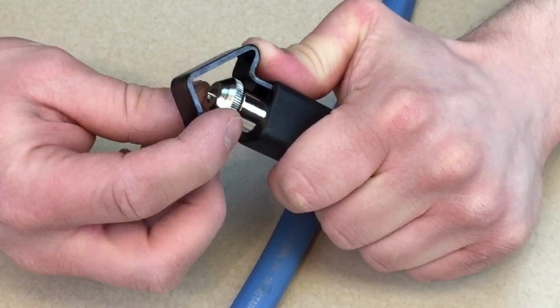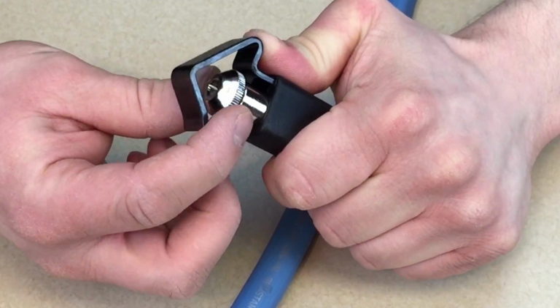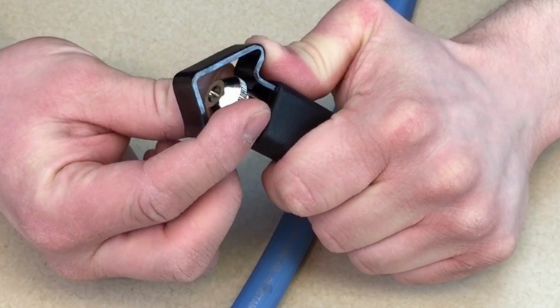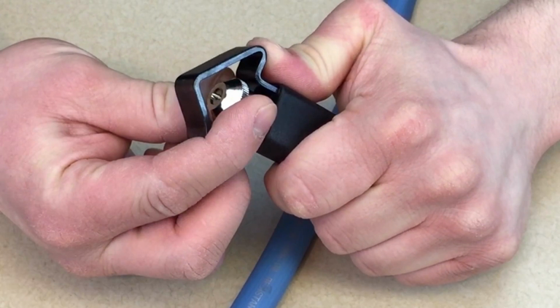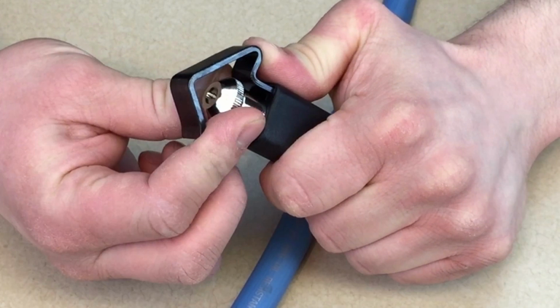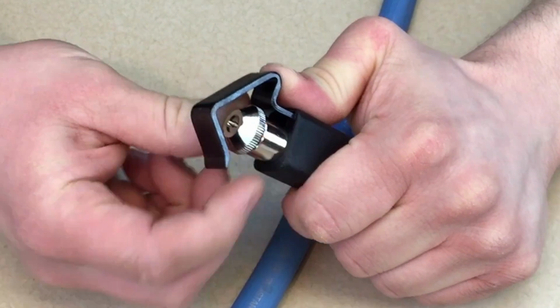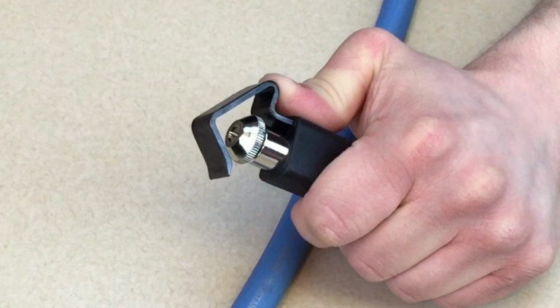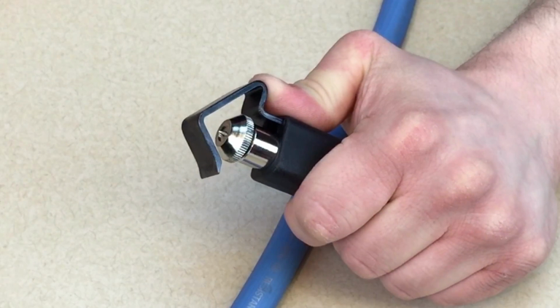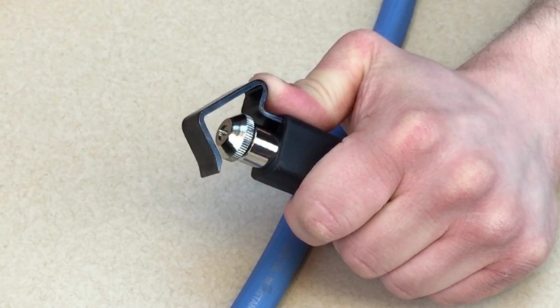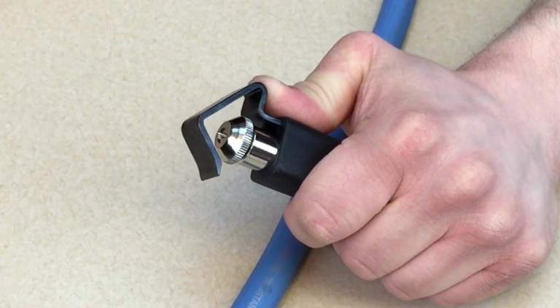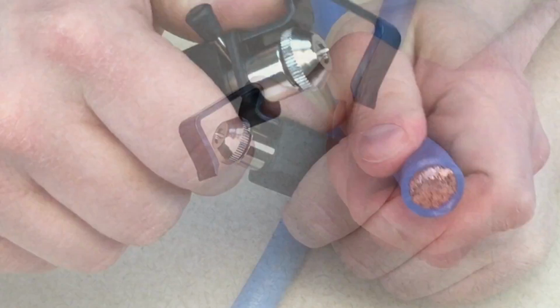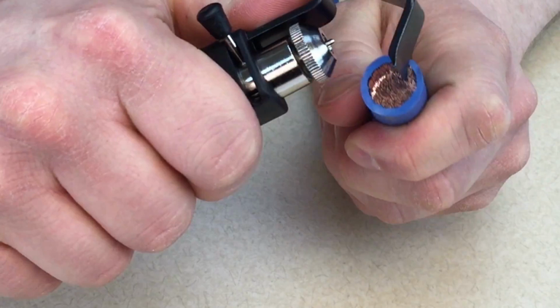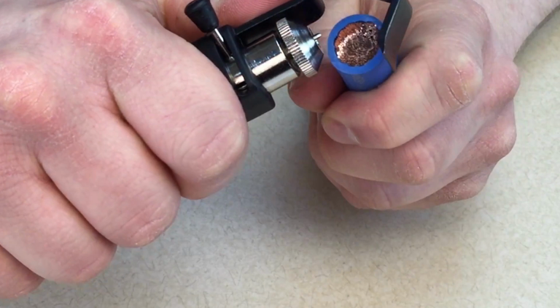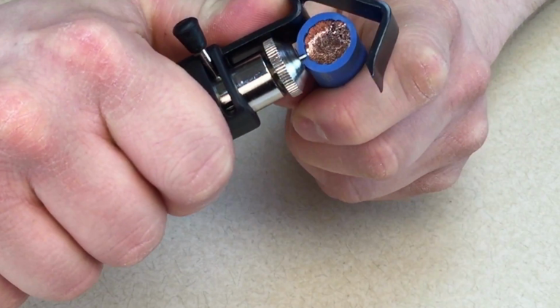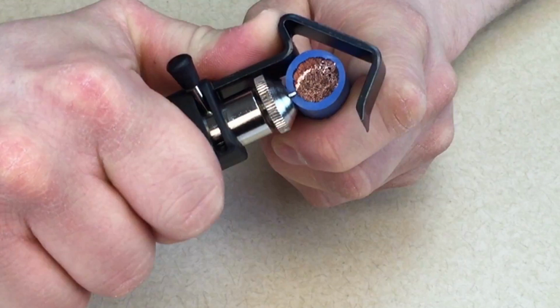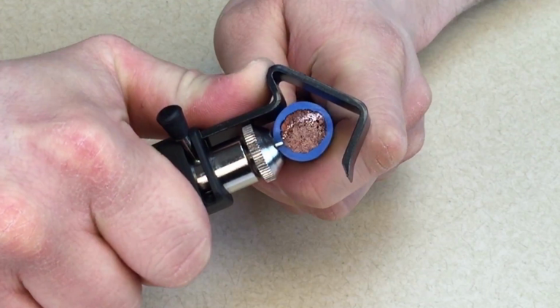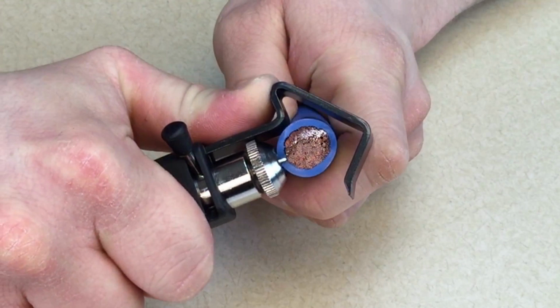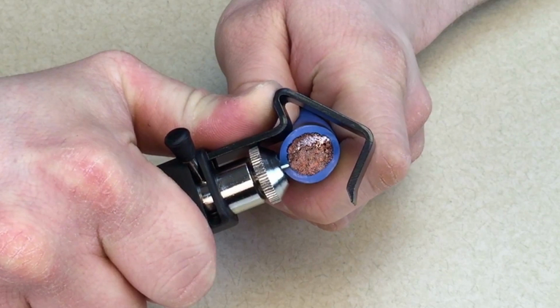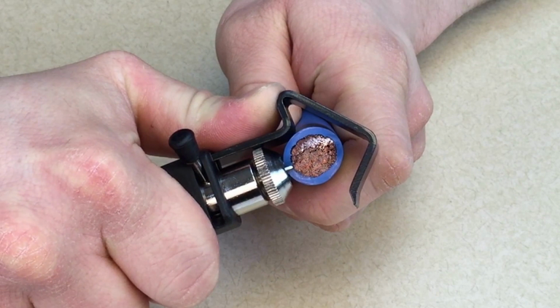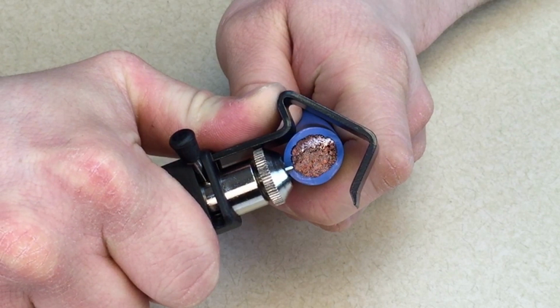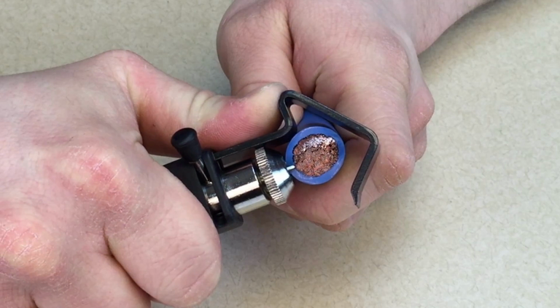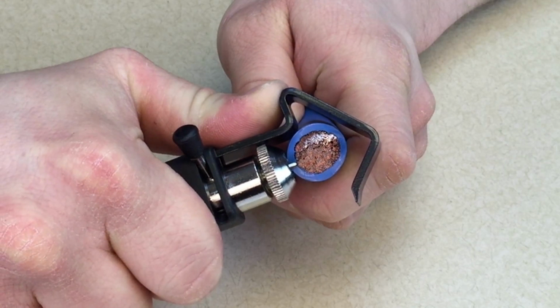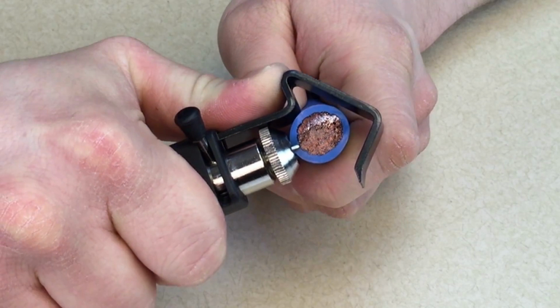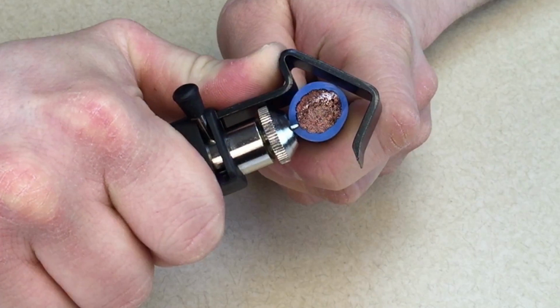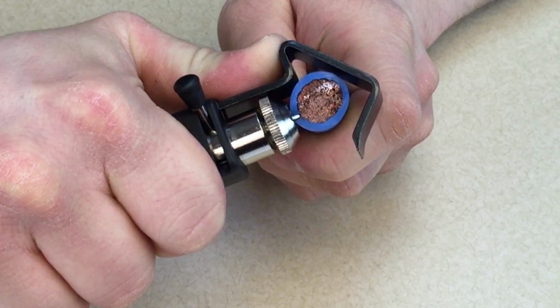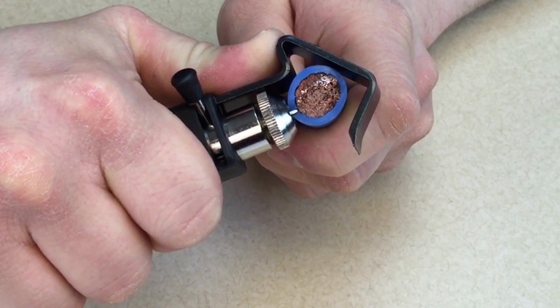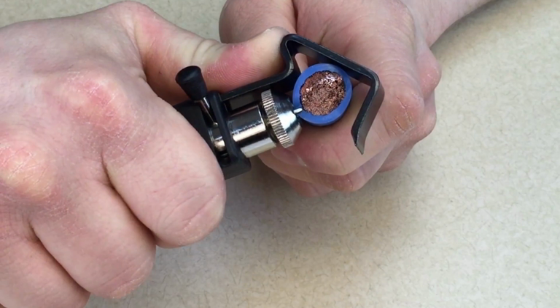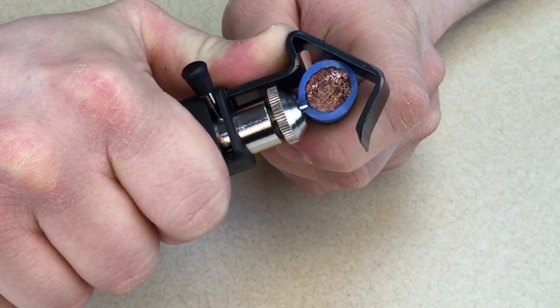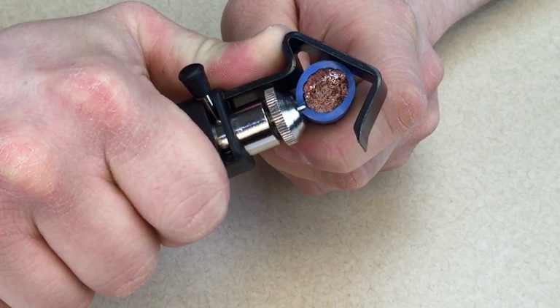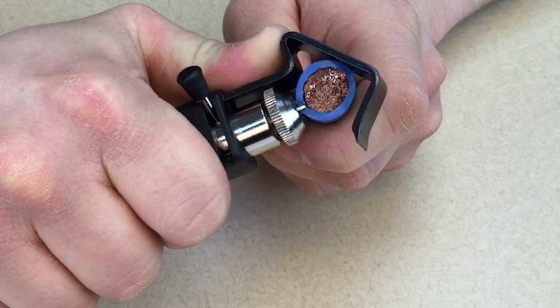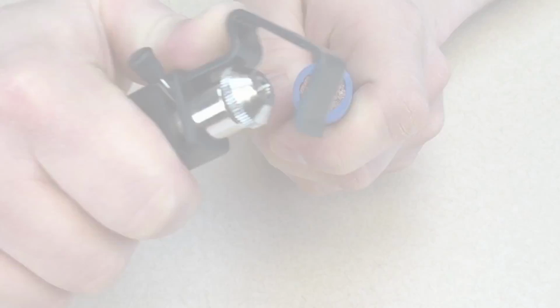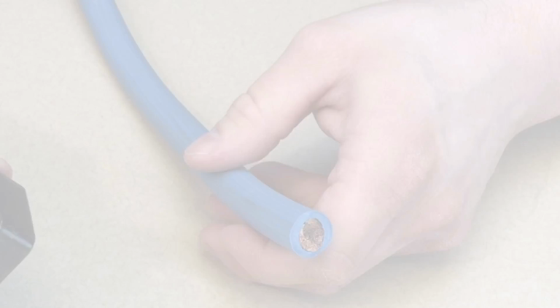Twisting this thimble is going to allow you to adjust the height of the blade to the insulation thickness. Set the height so the blade doesn't go all the way through the copper. You want it close, but not so close that it's going to nick any strands.